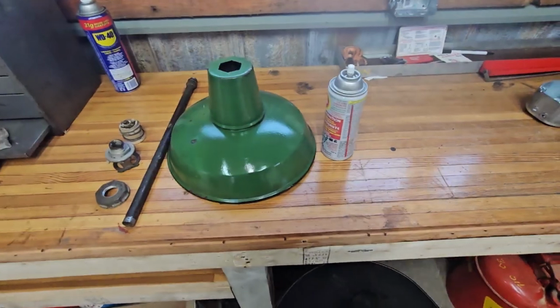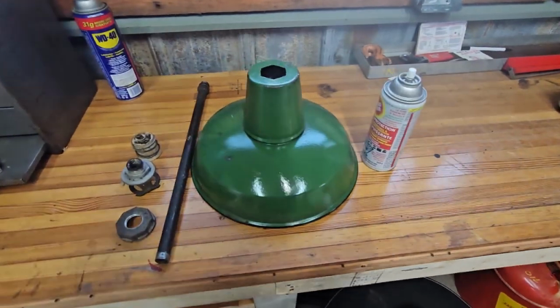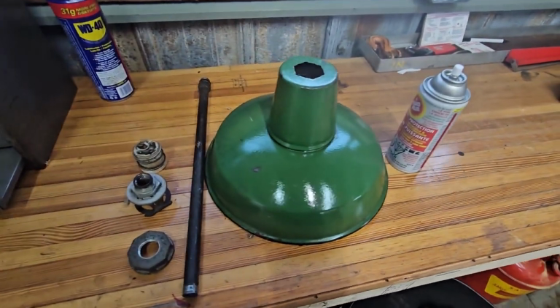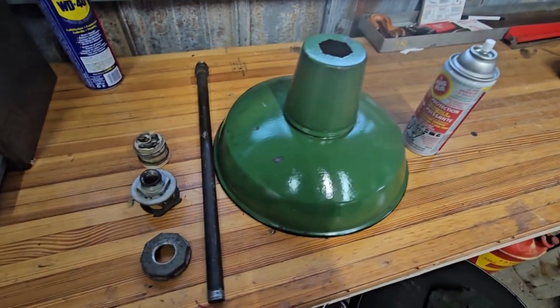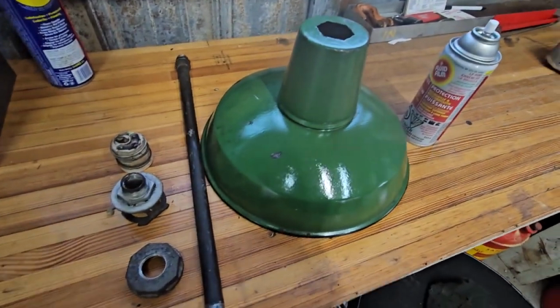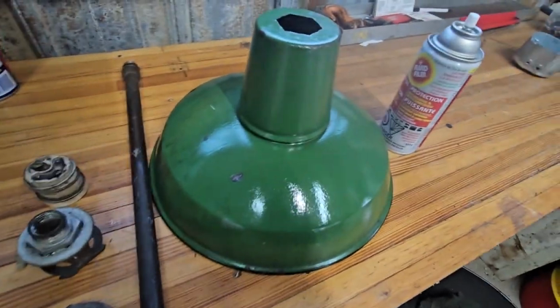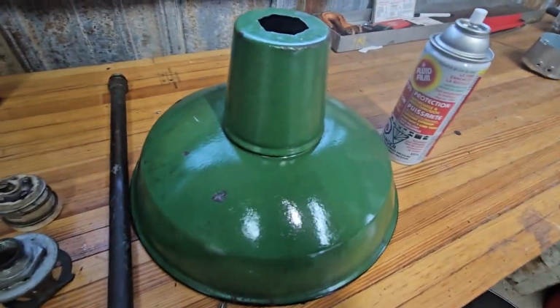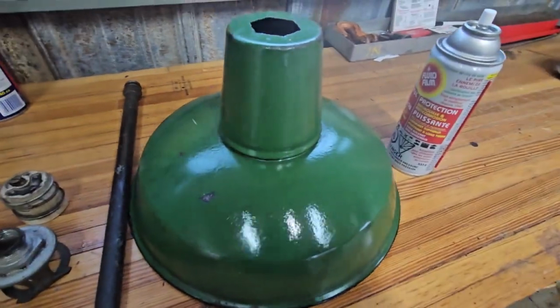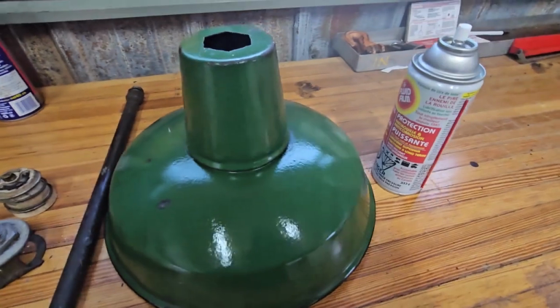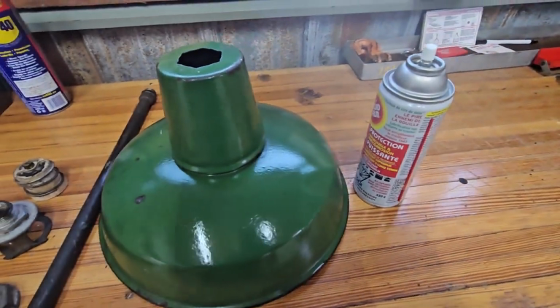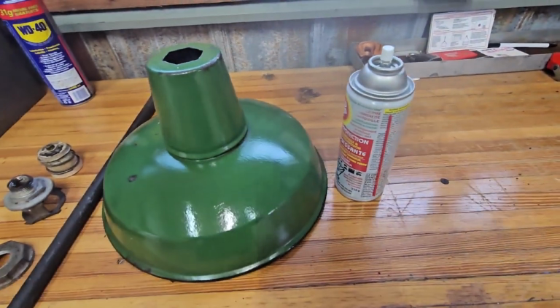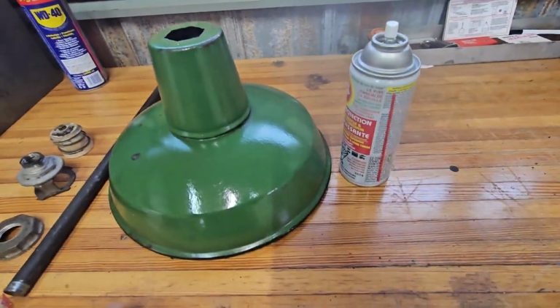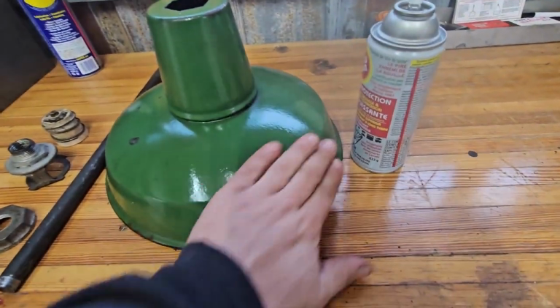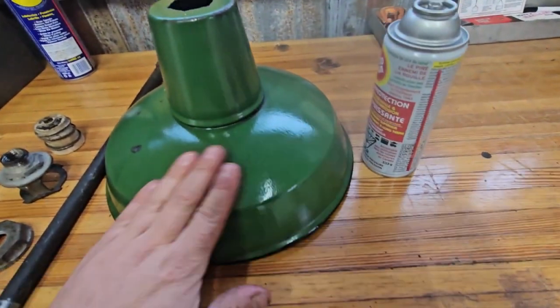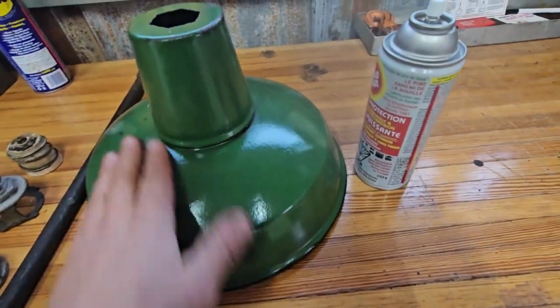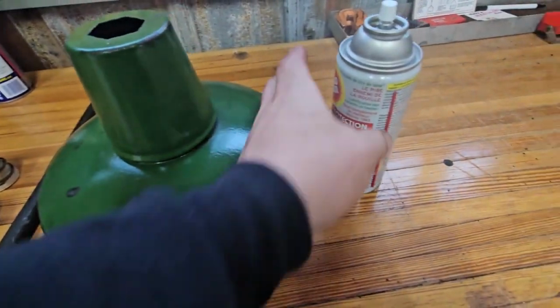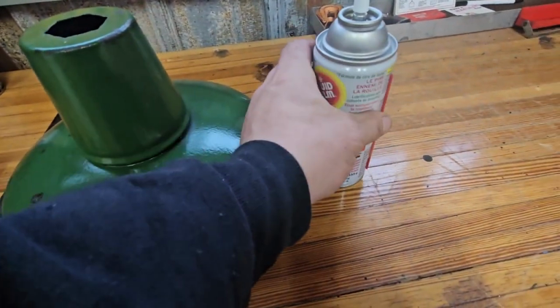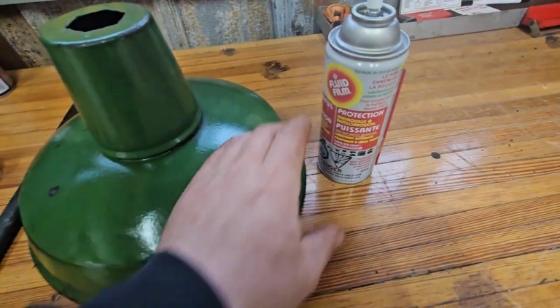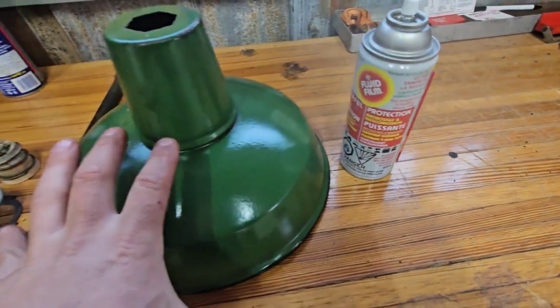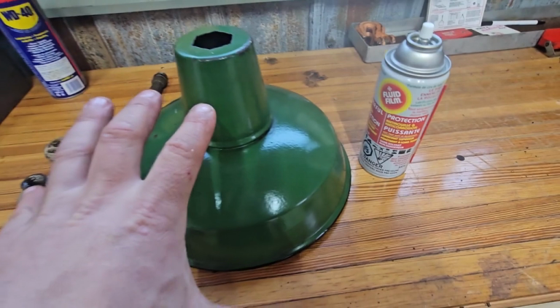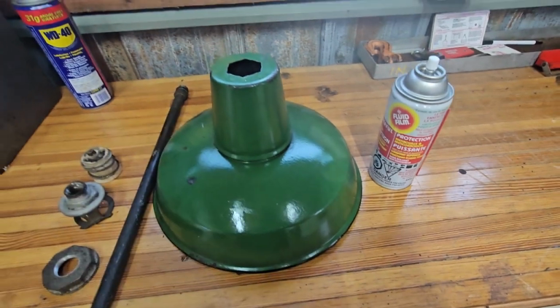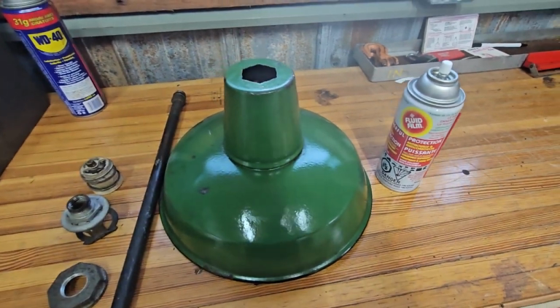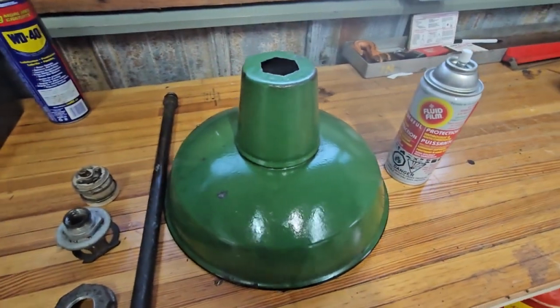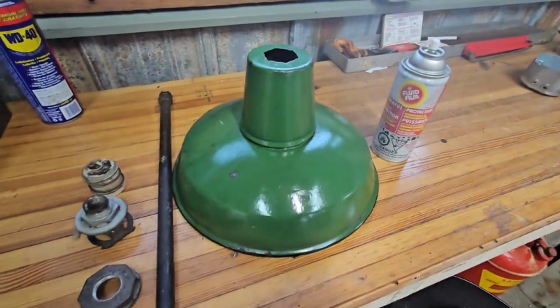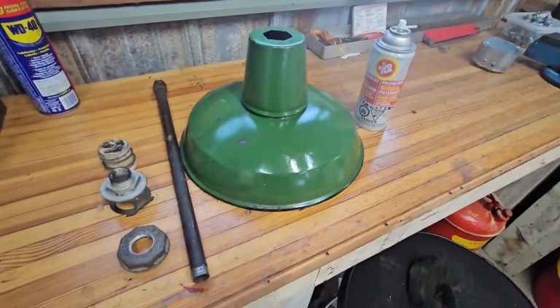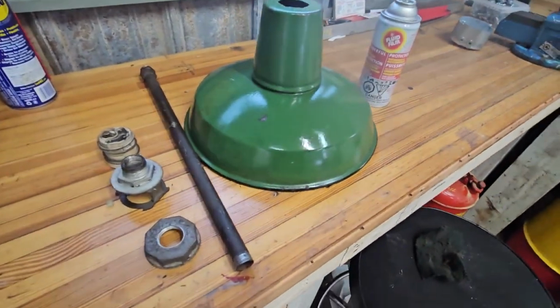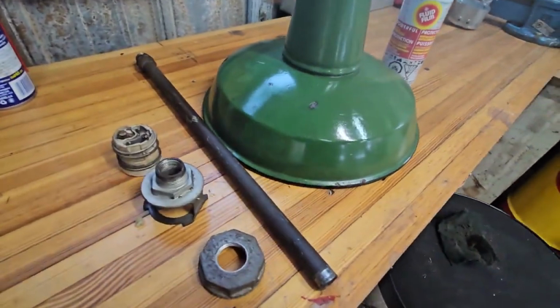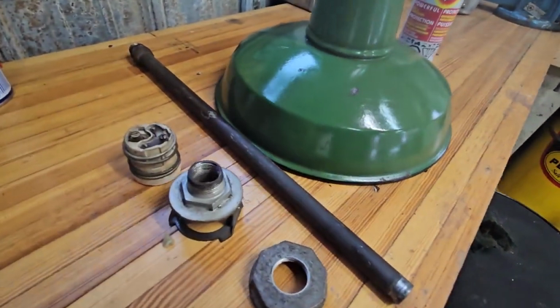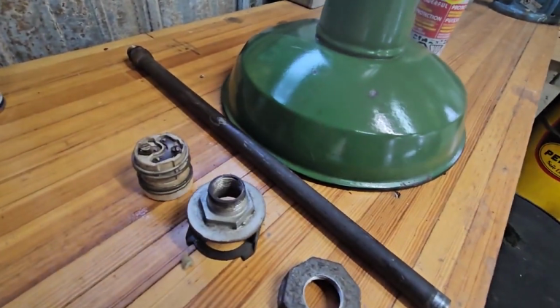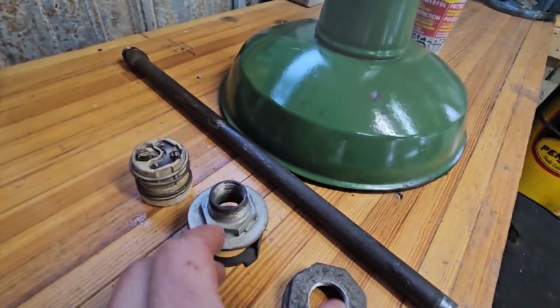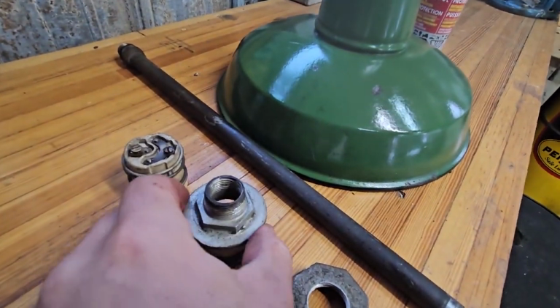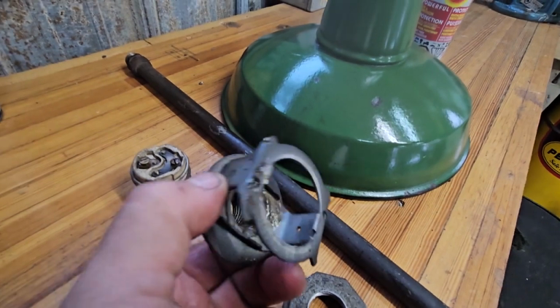I've got all the components out of this porcelain lamp. I like to use fluid film — that brings out the natural beauty of the actual items and it also cleans everything up really good.